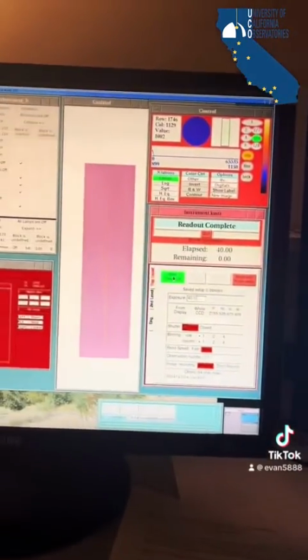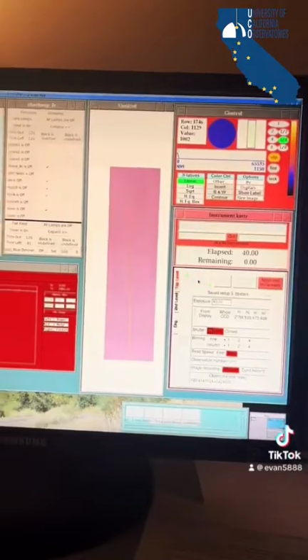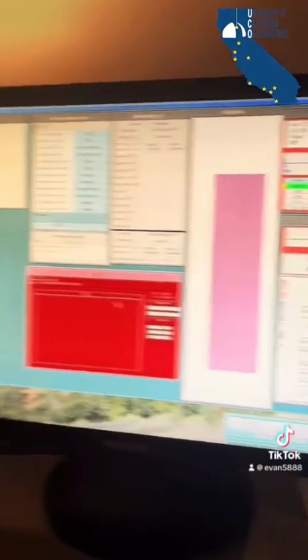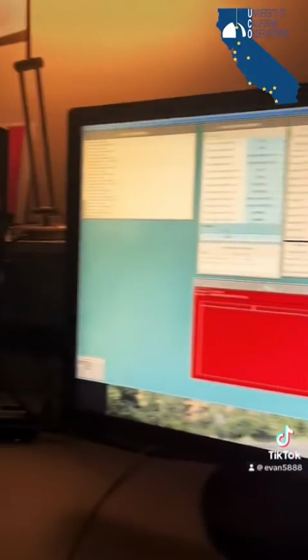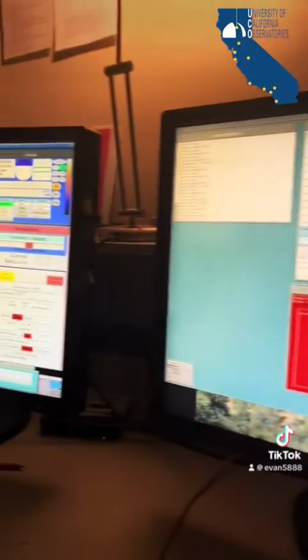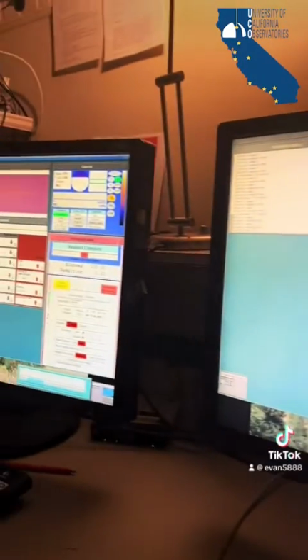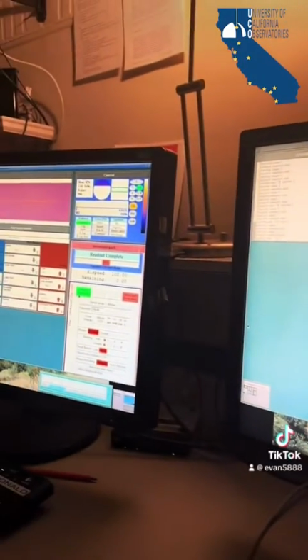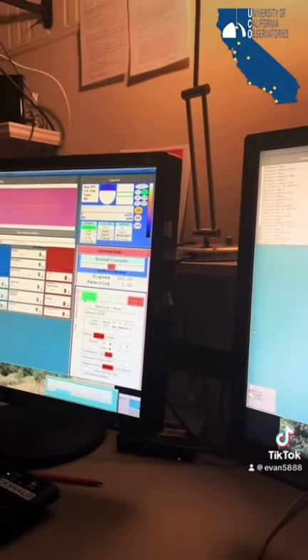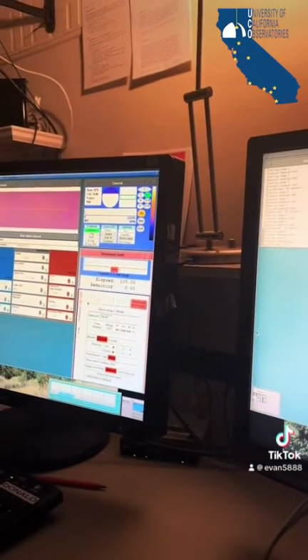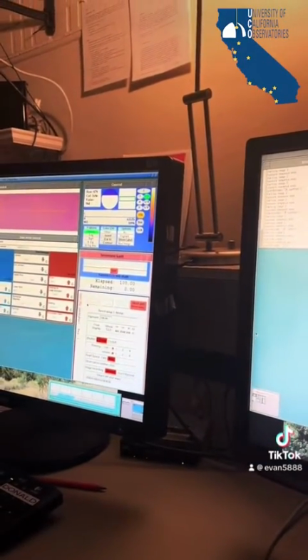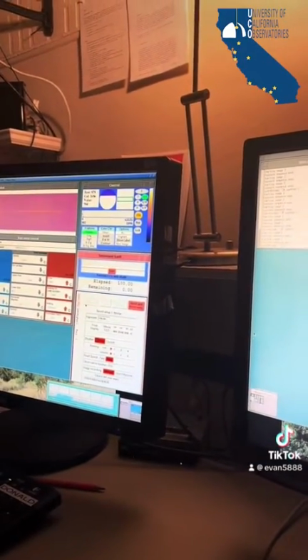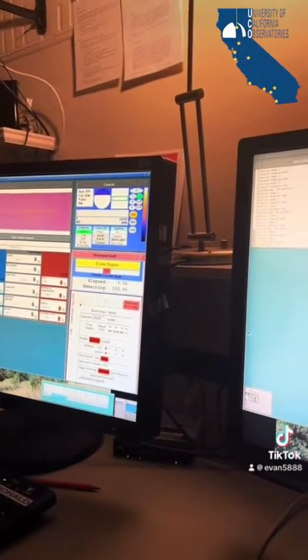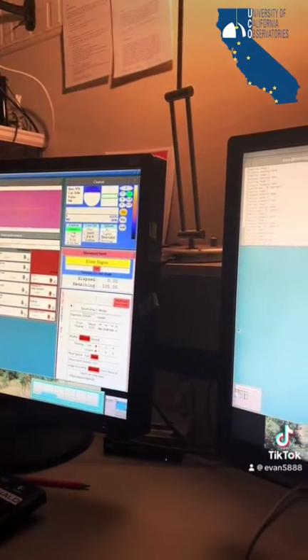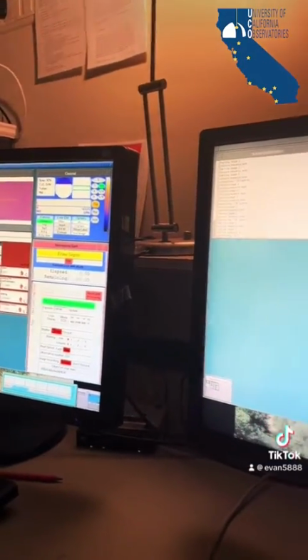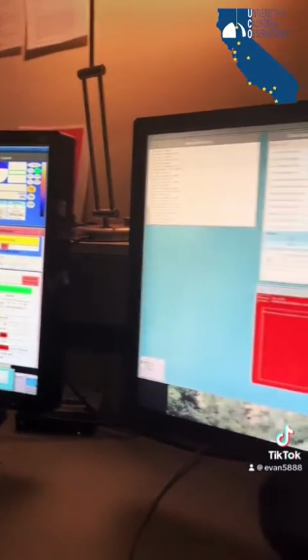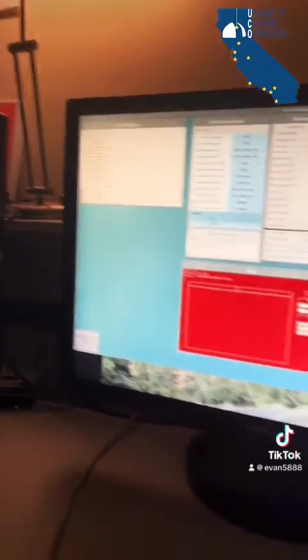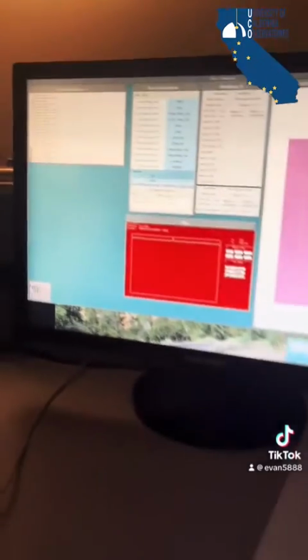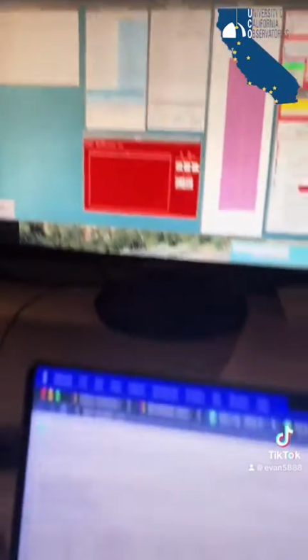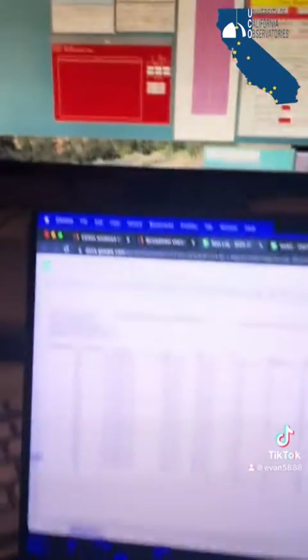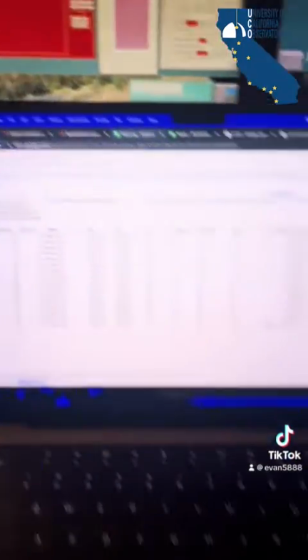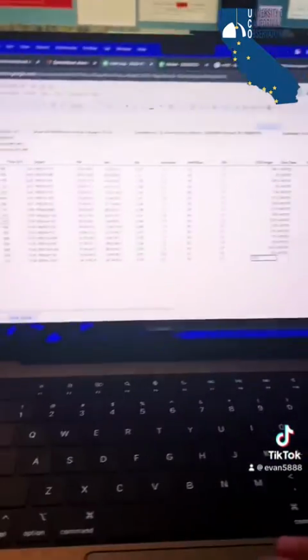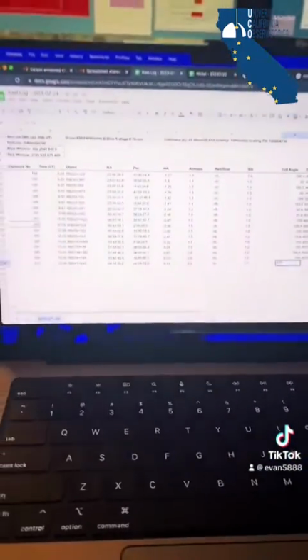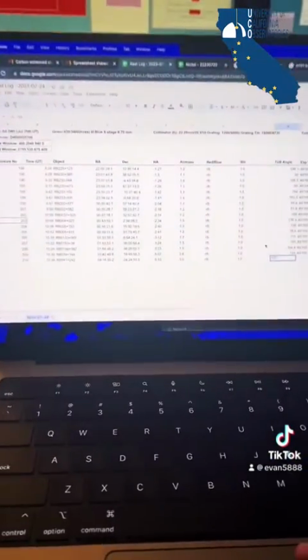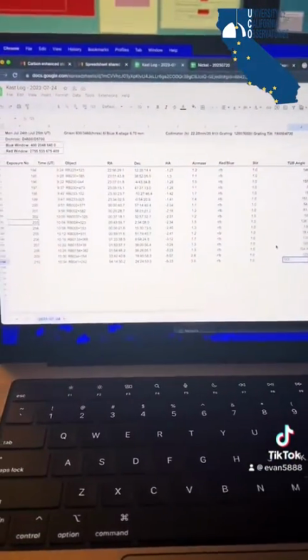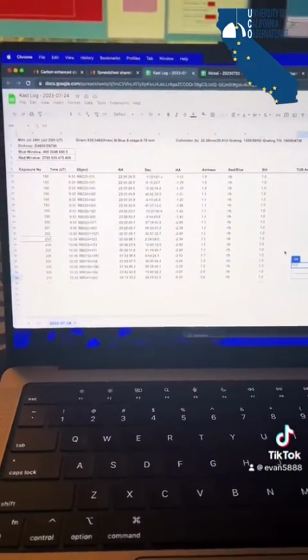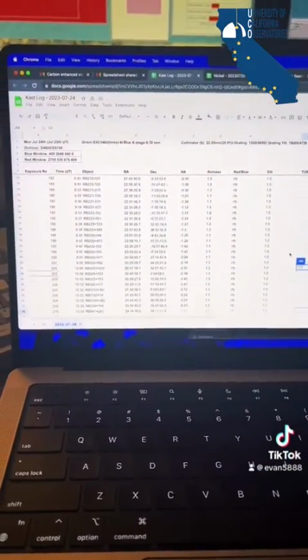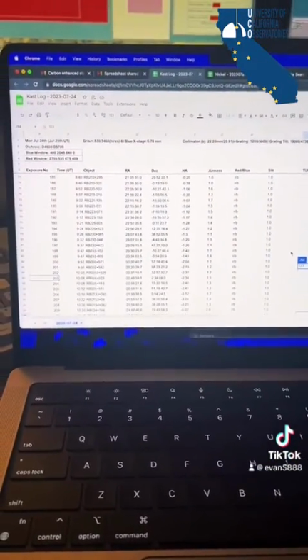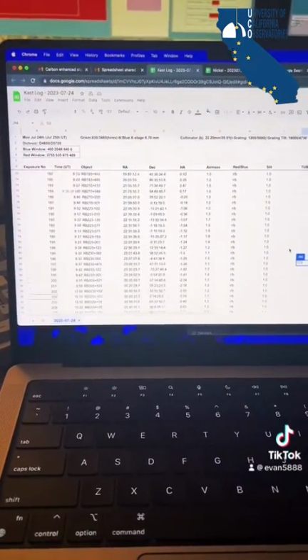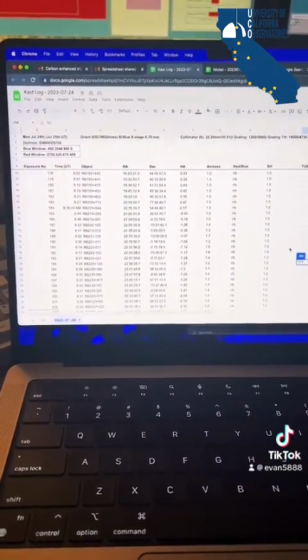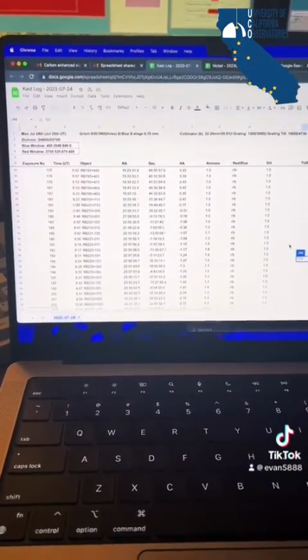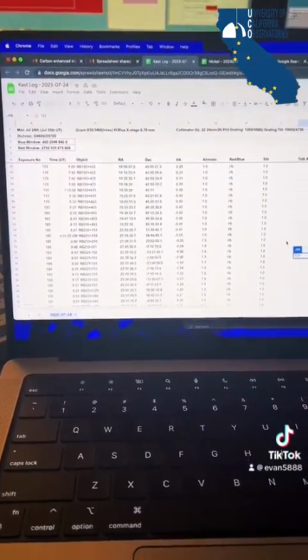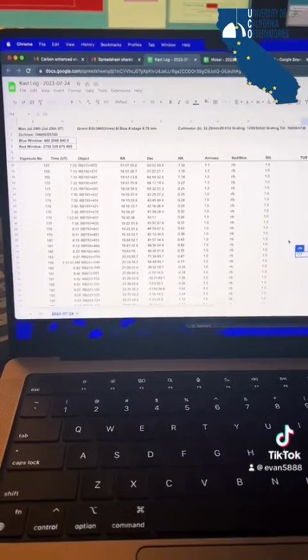These exposures will be short, around 3 to 5 minutes, depending on the brightness of the object. Despite the quick exposures, I'll probably be here all night, because I have a lot of targets to get through.